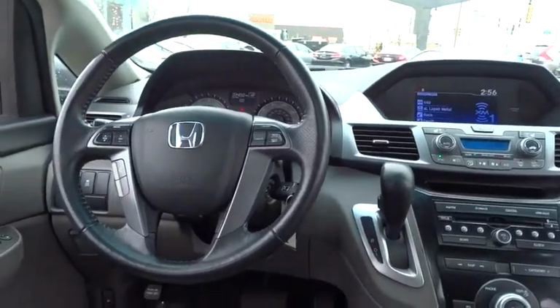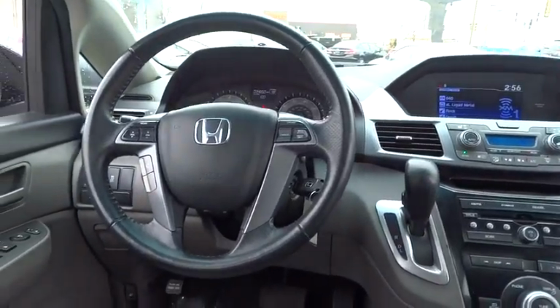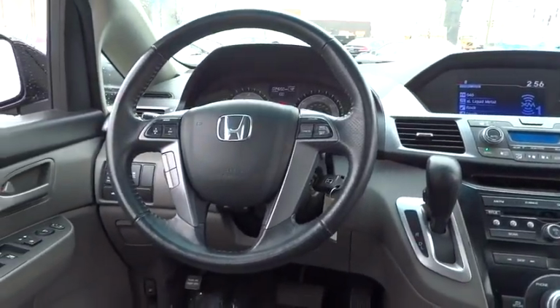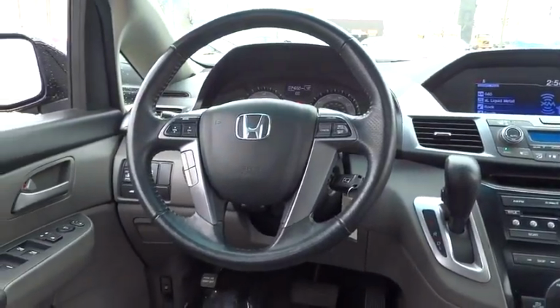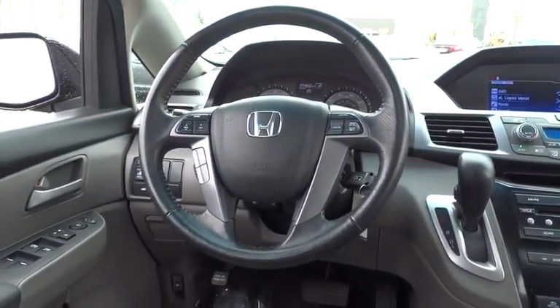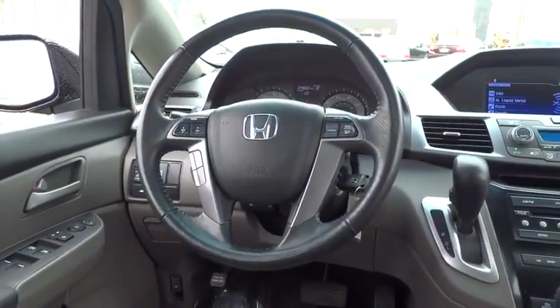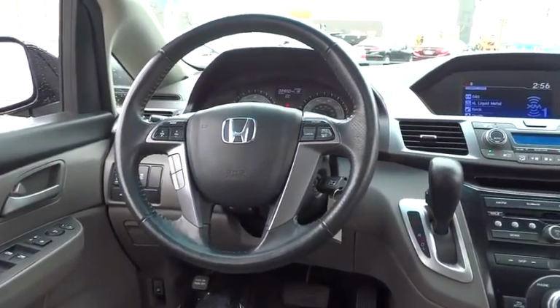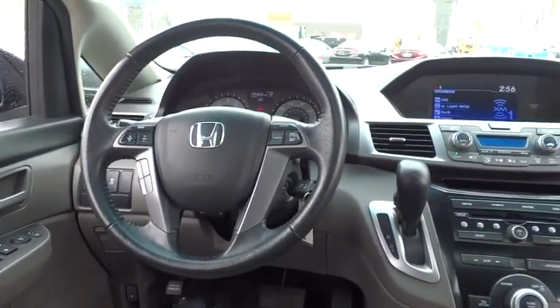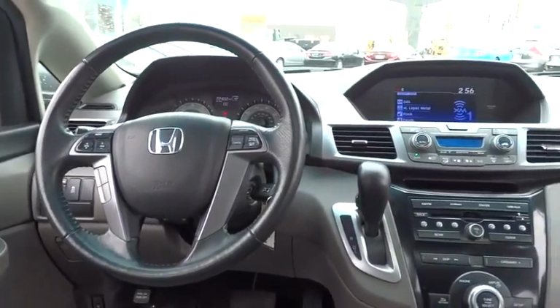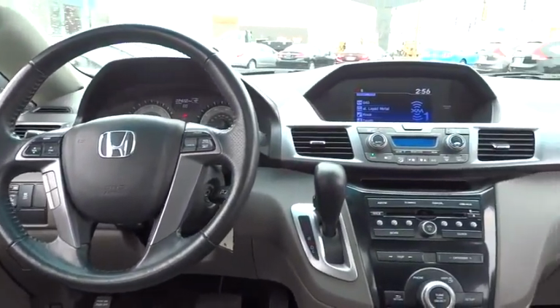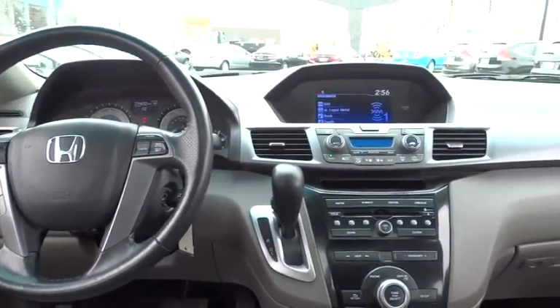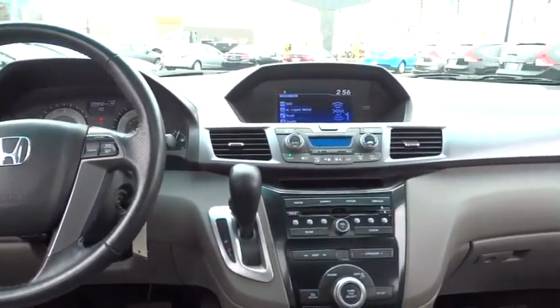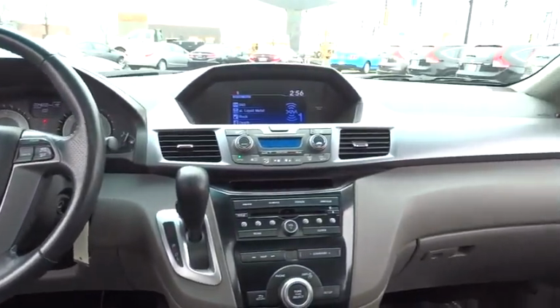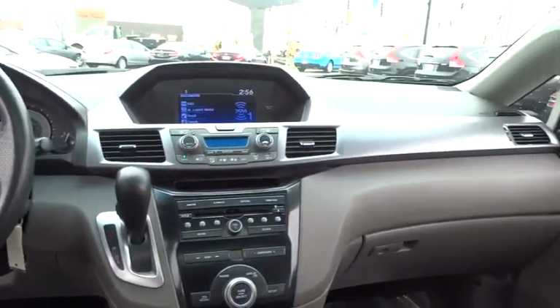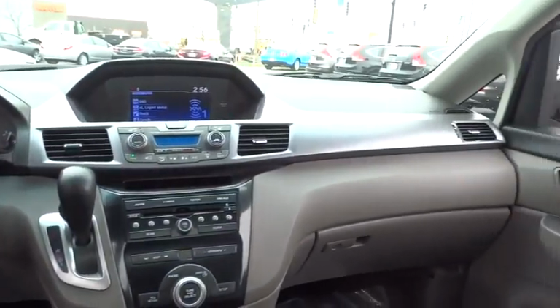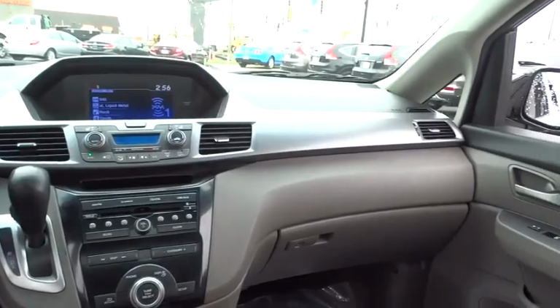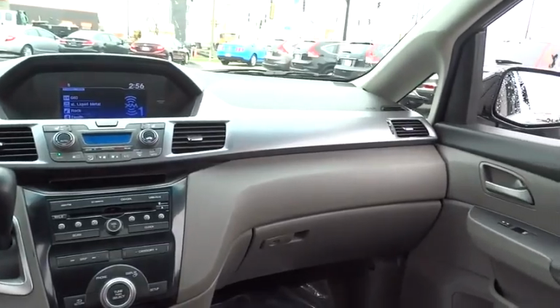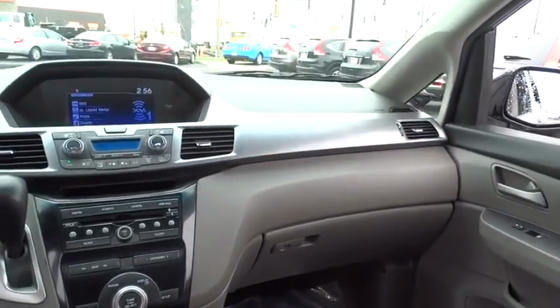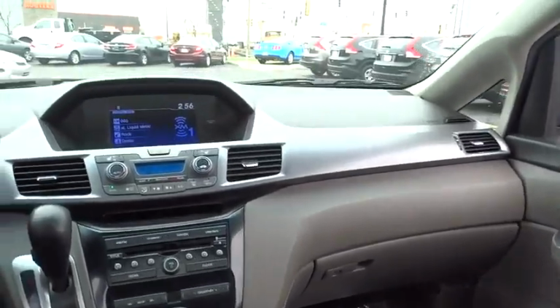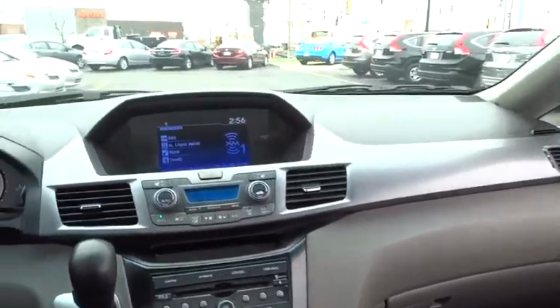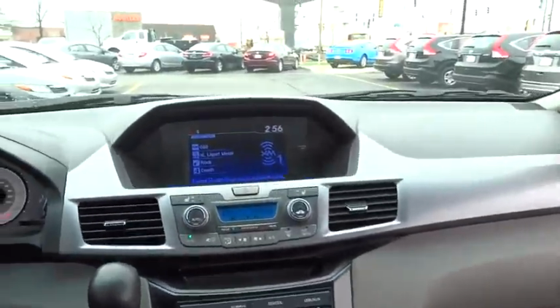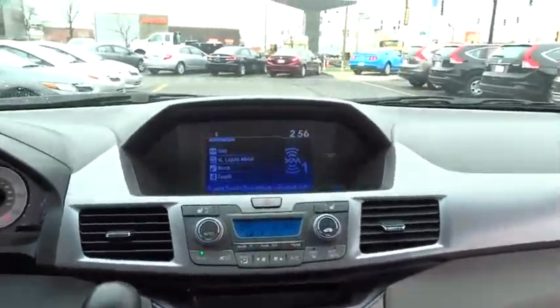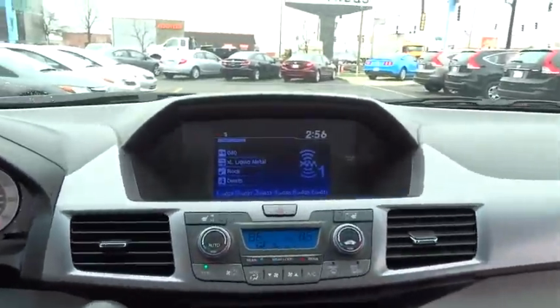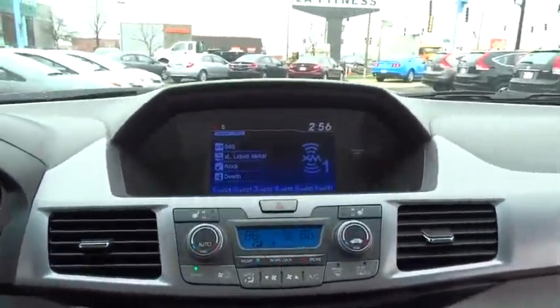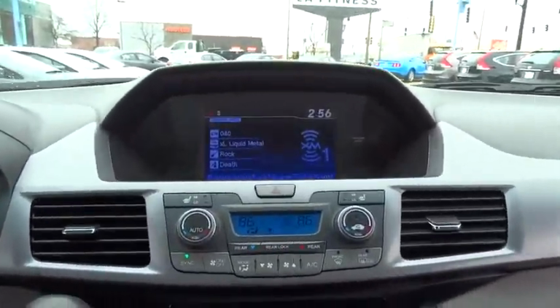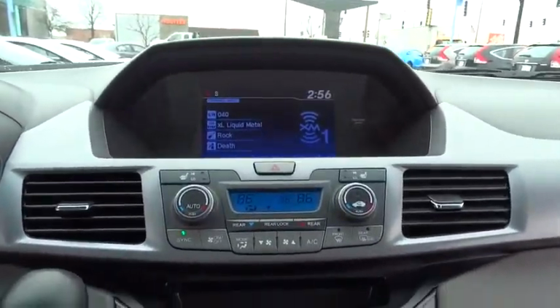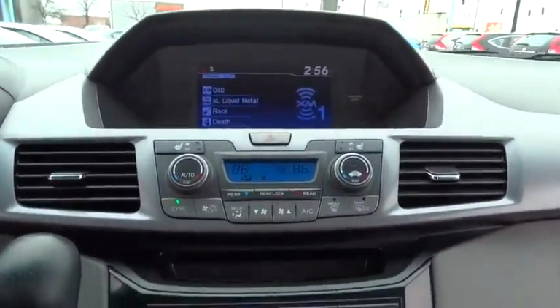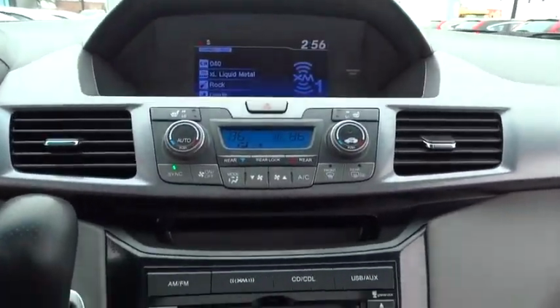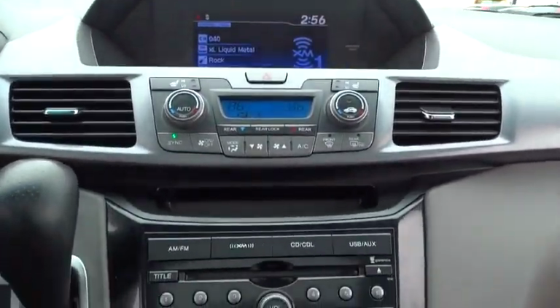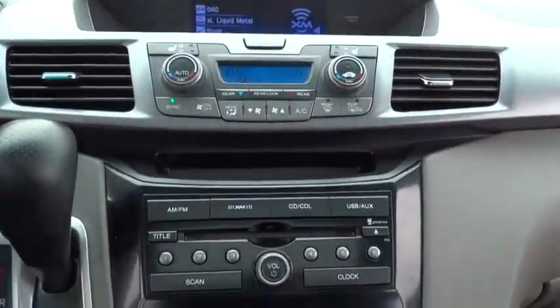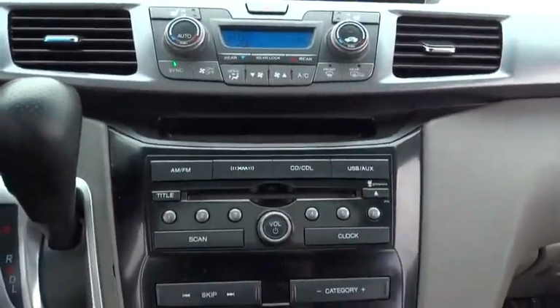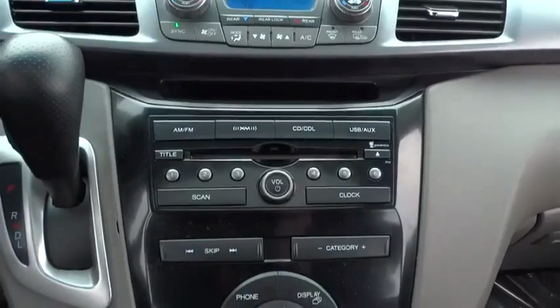Hard disk drive media storage, keyless entry, aluminum wheels, floor mats, four-wheel disc brakes, auto-dimming rear view mirror, PPO, and cruise control.